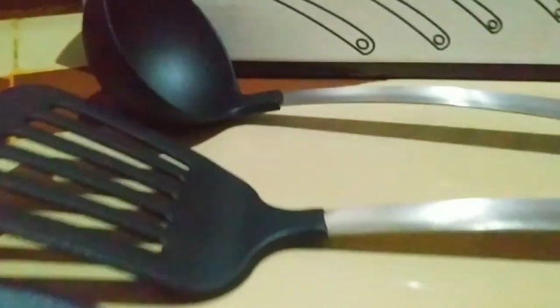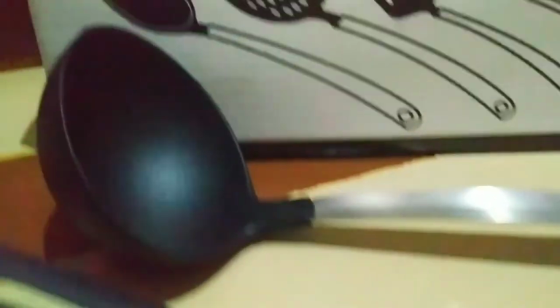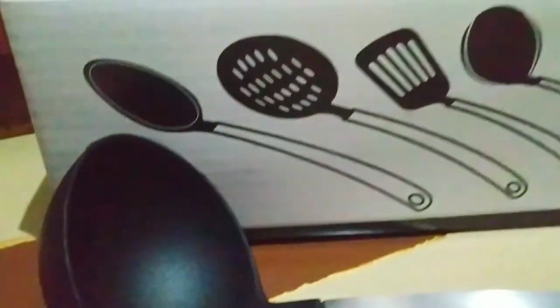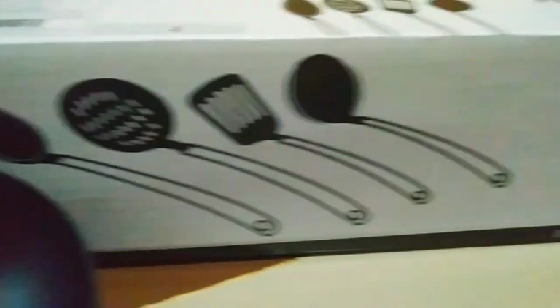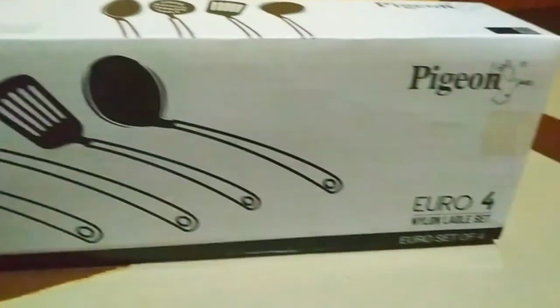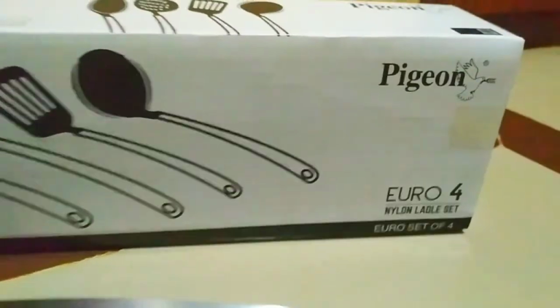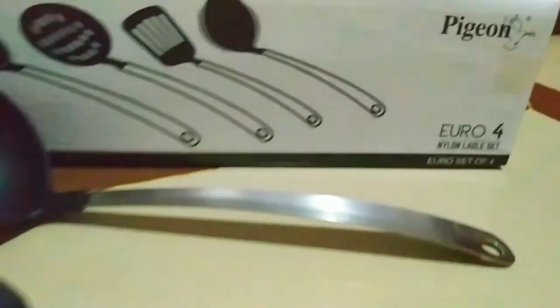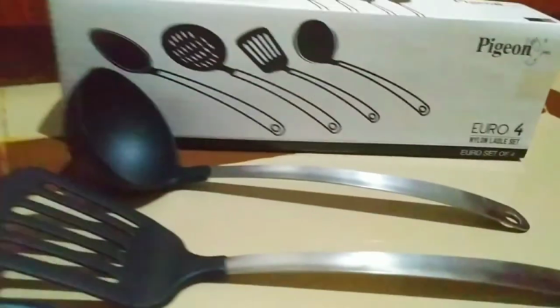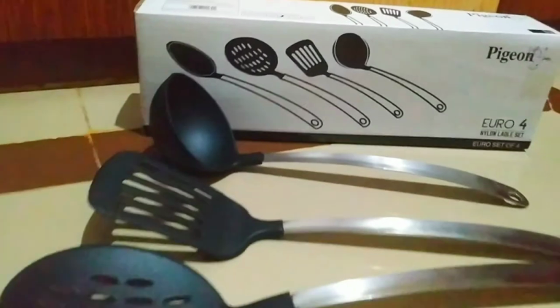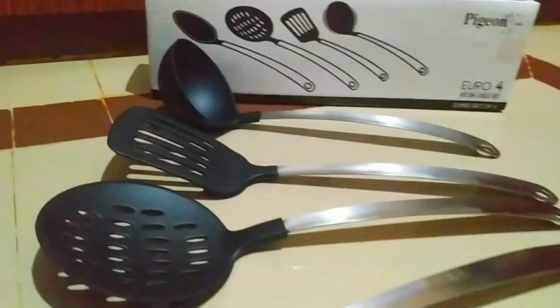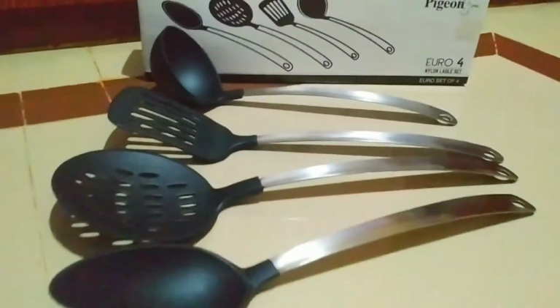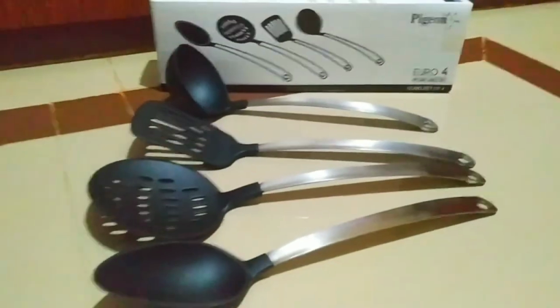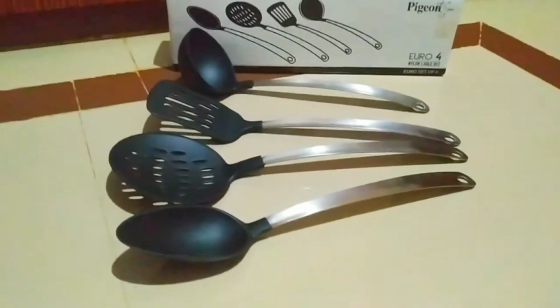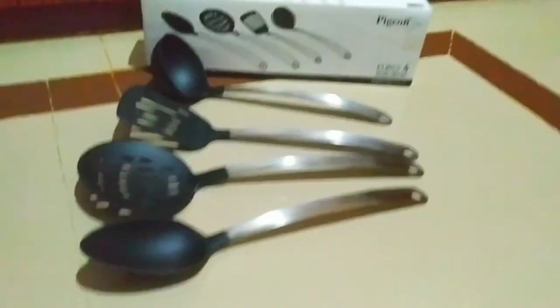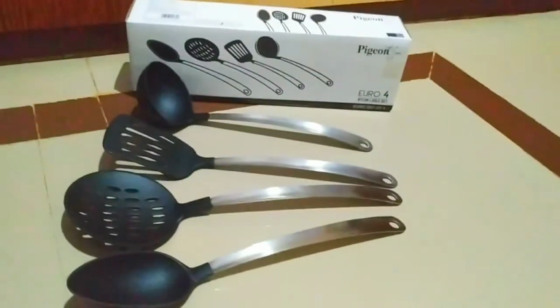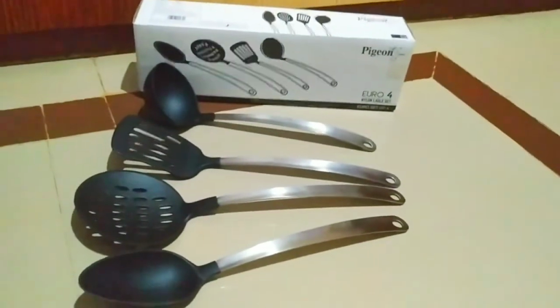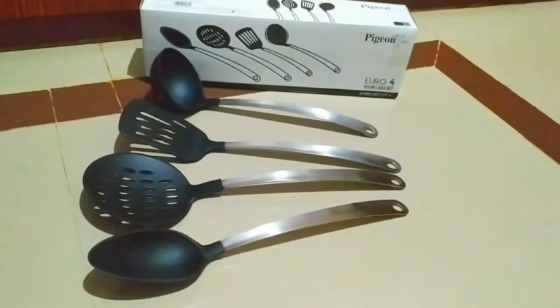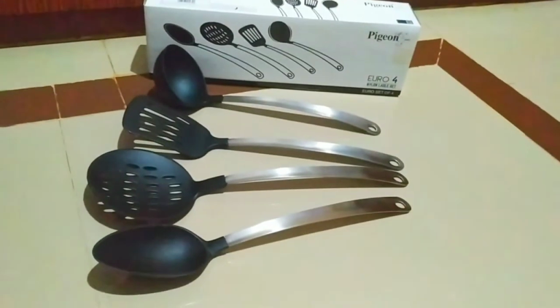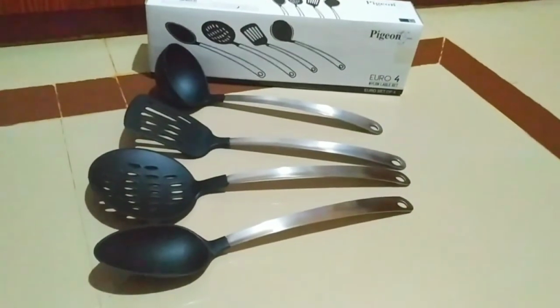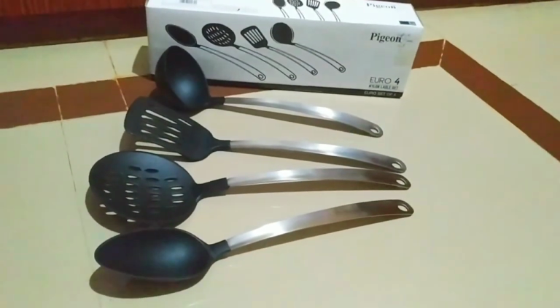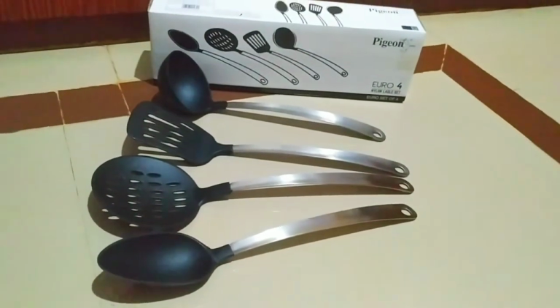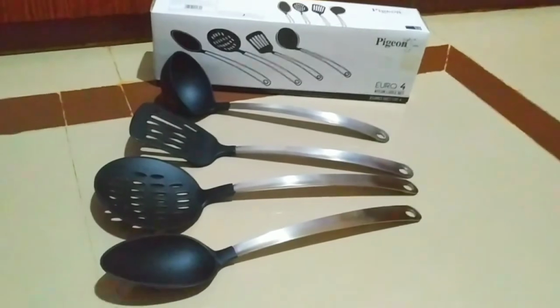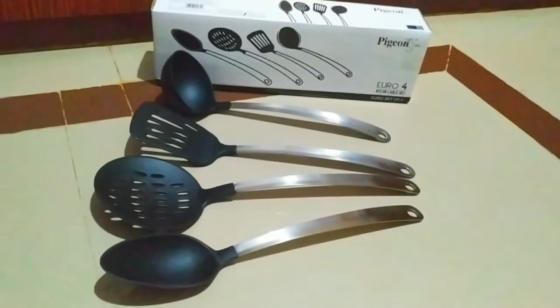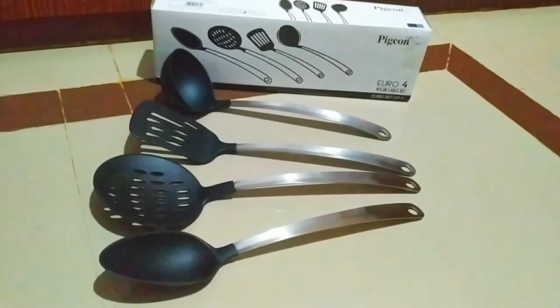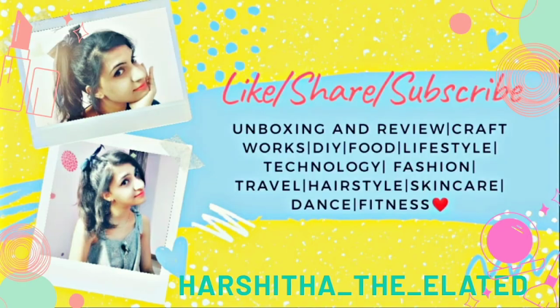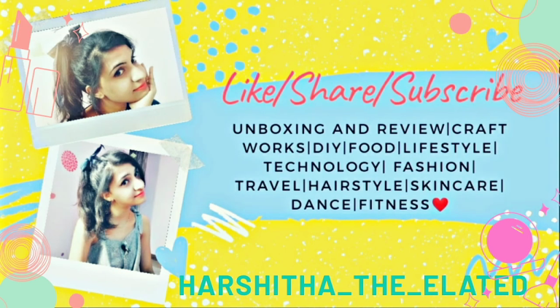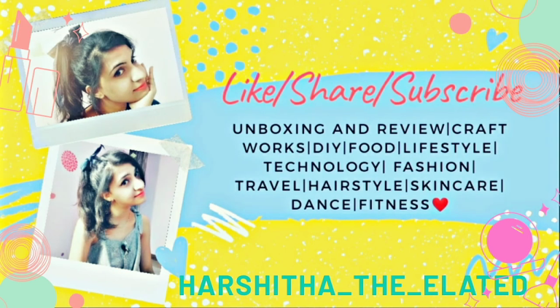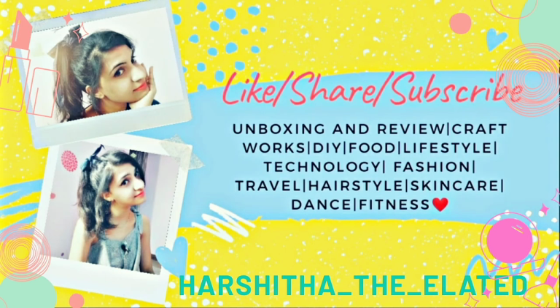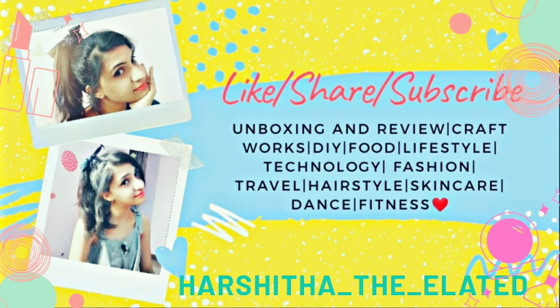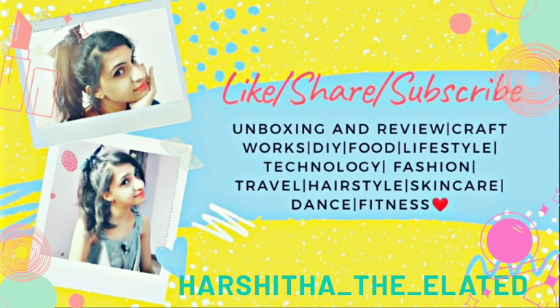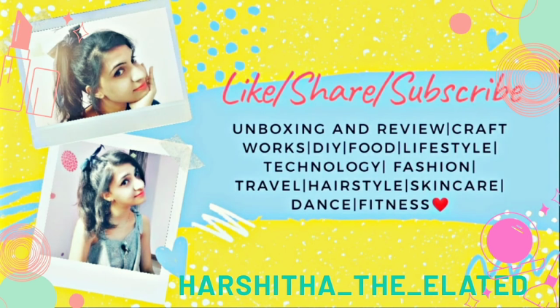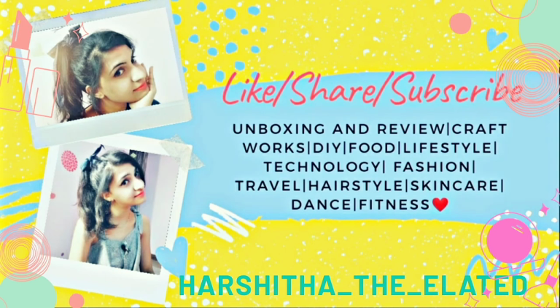Hope you guys liked this video! If you did, give me a thumbs up, please do like and subscribe to my channel. I'll come with my next video soon — until then, stay tuned and stay safe. Thank you guys!